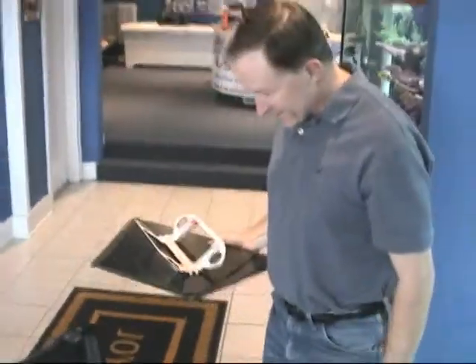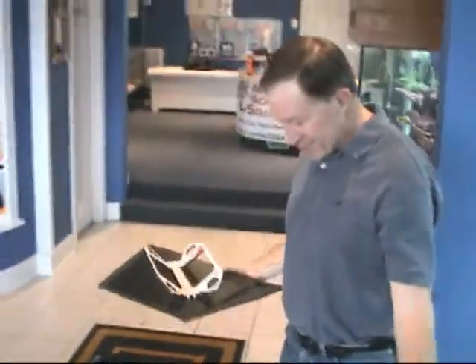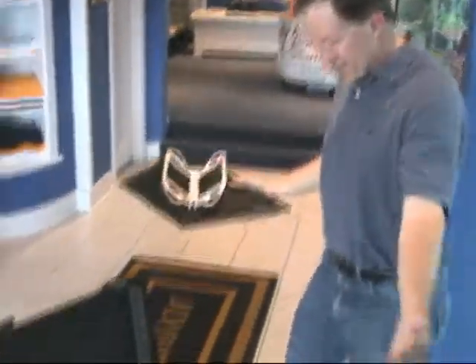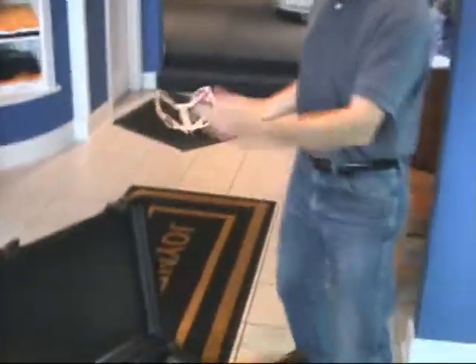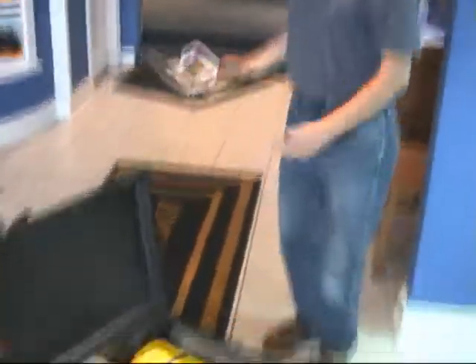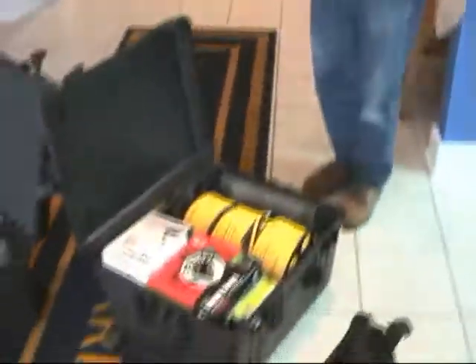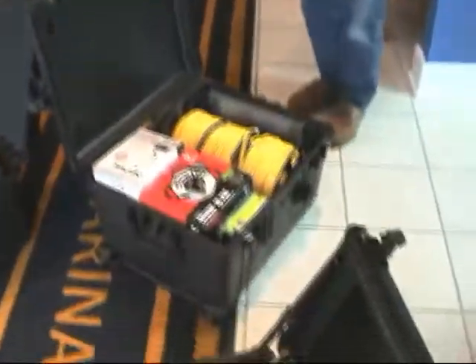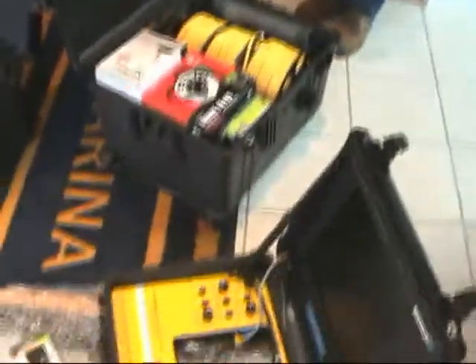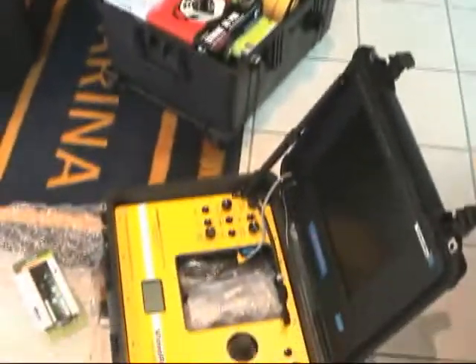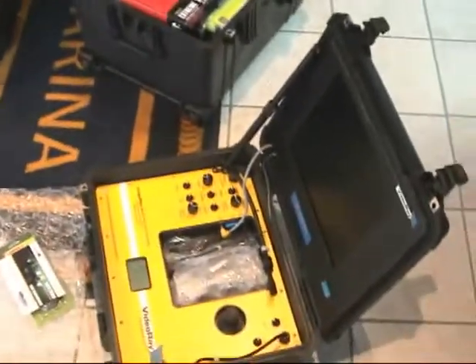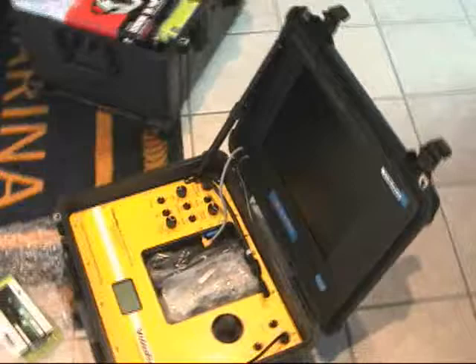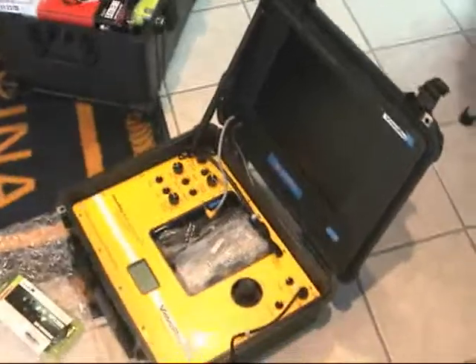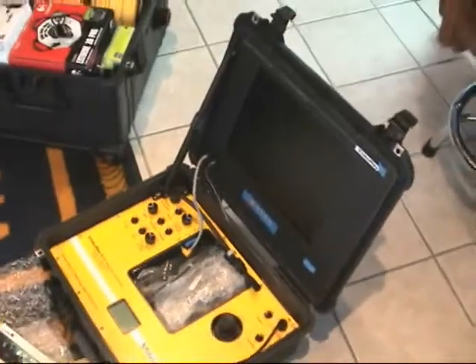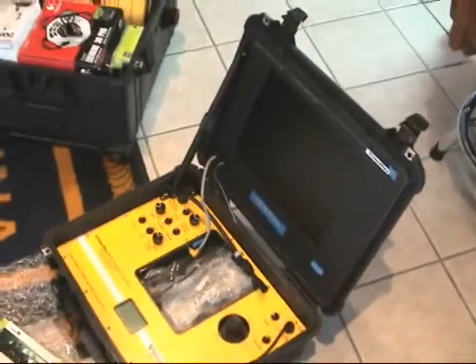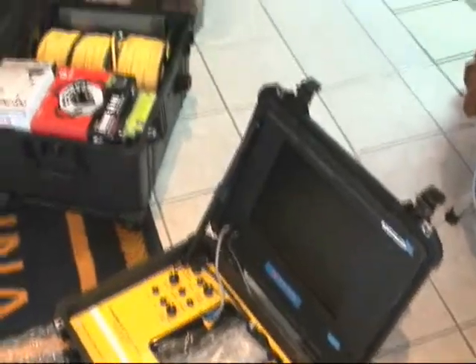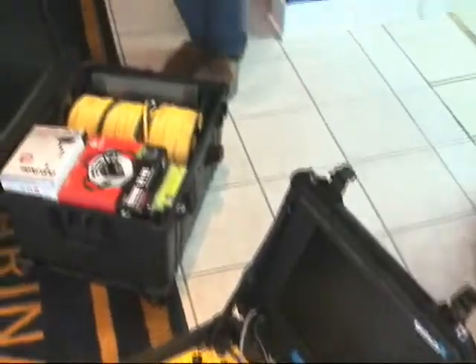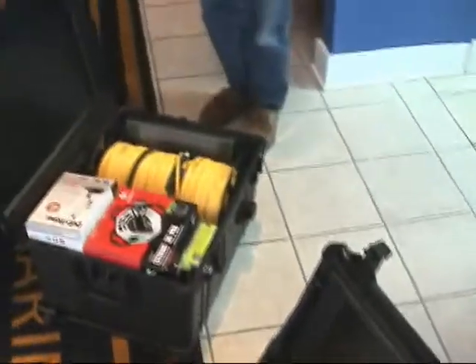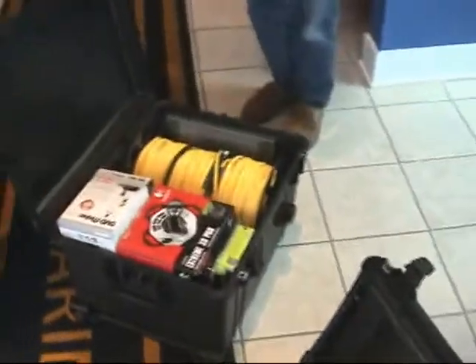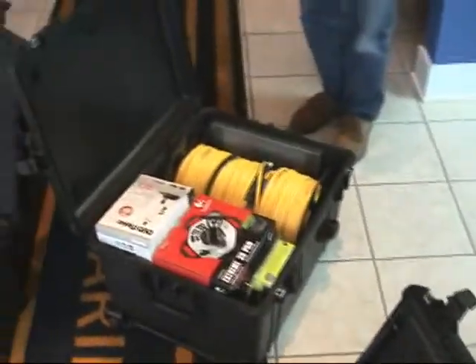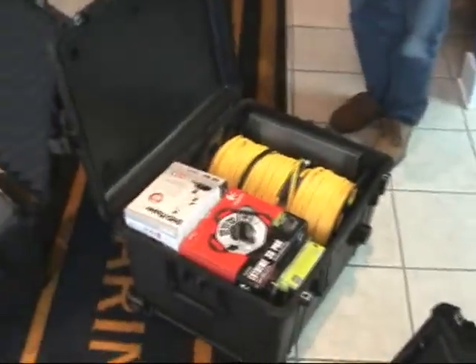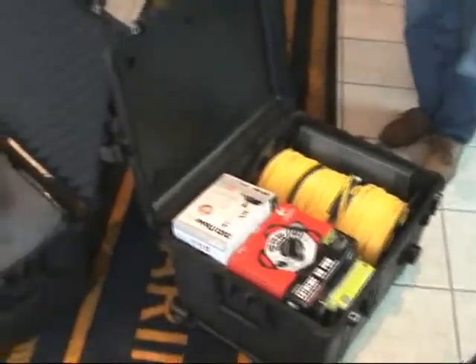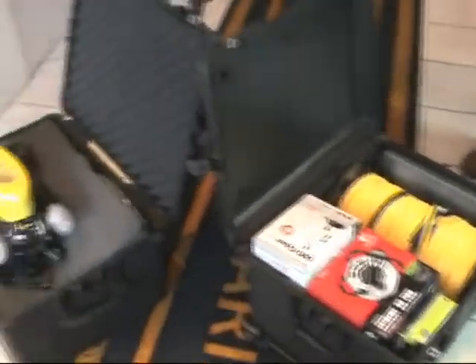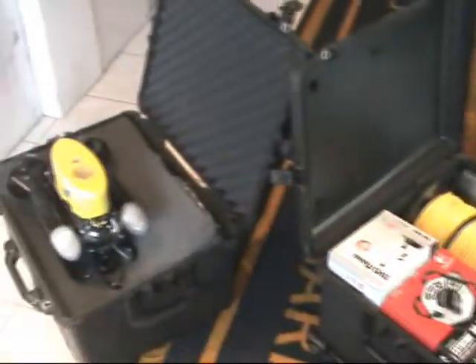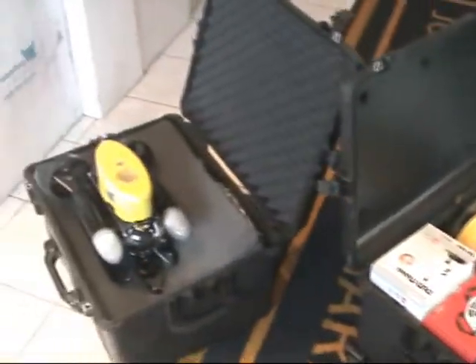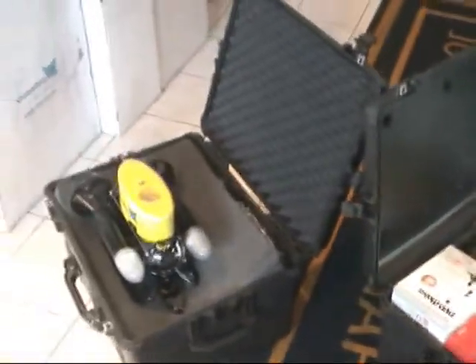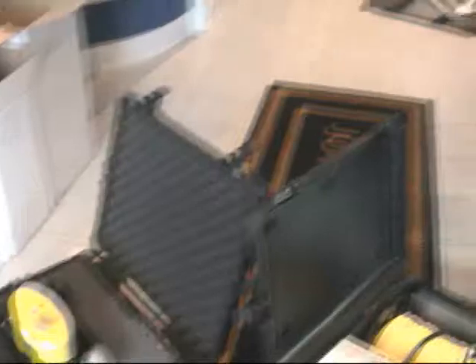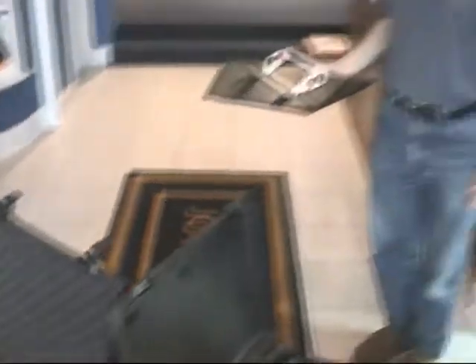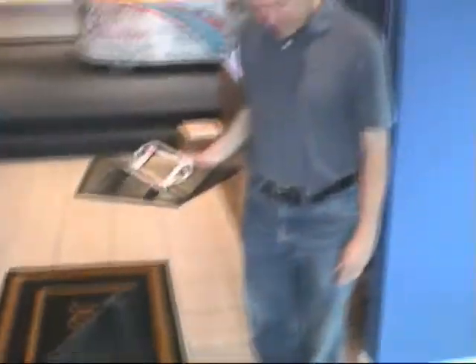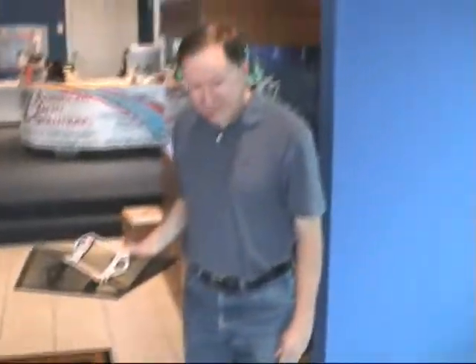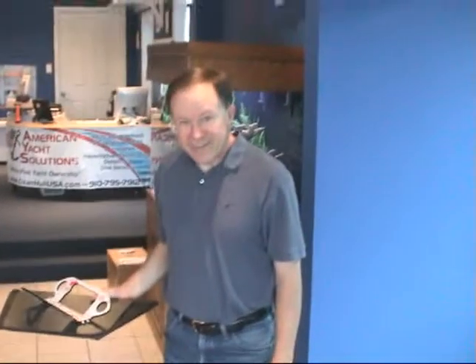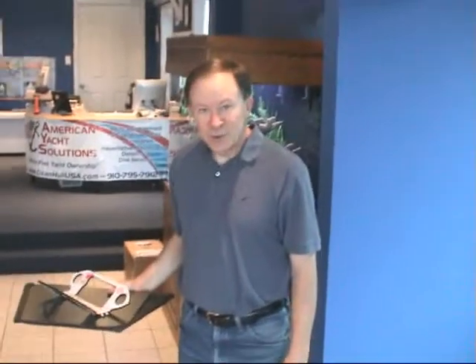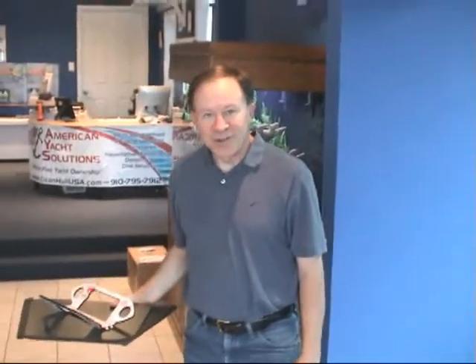There'll be a bunch of extra parts I'll have to investigate. So this is it — why don't you do a swing by with all the parts. Cool toys.